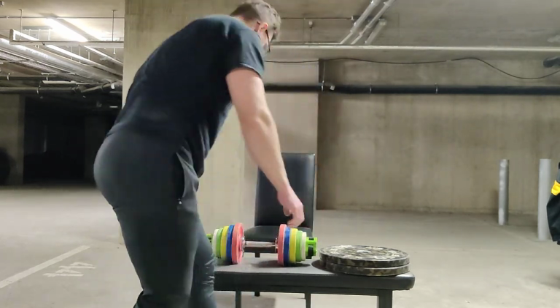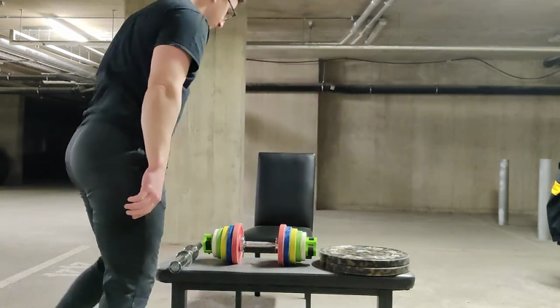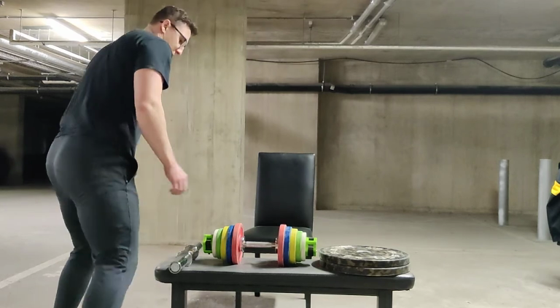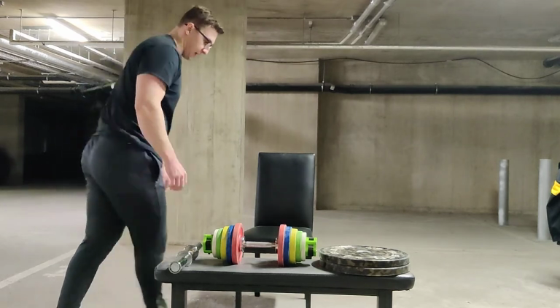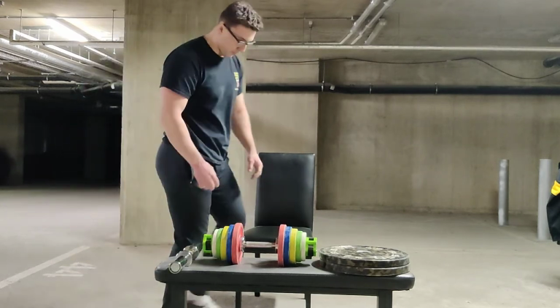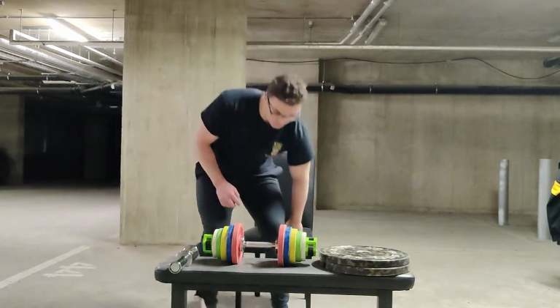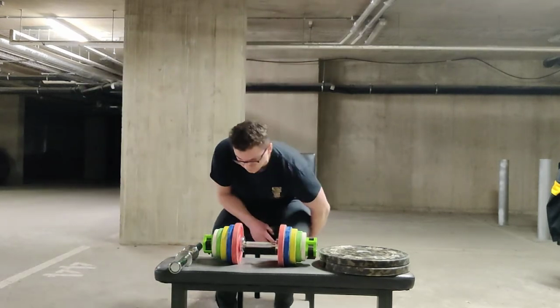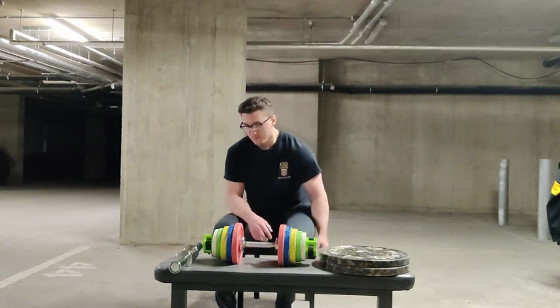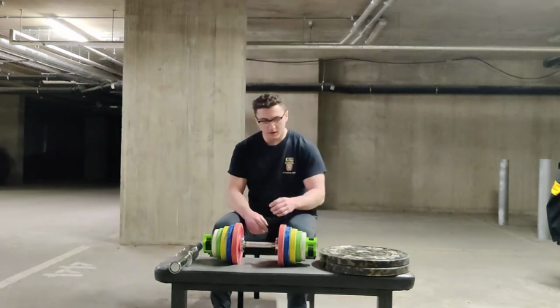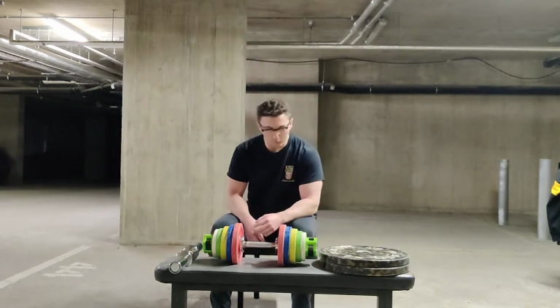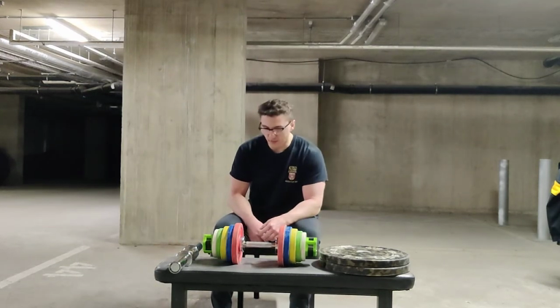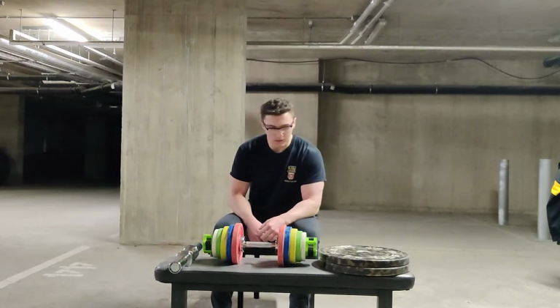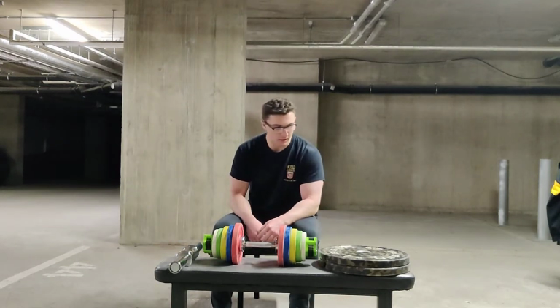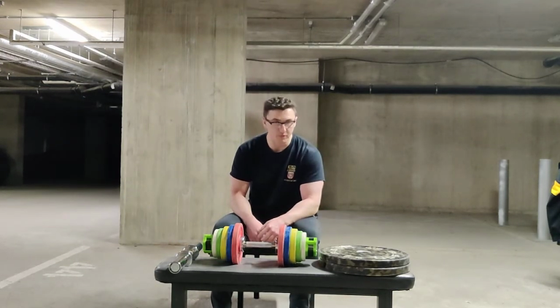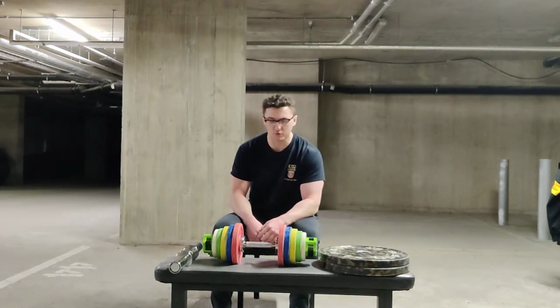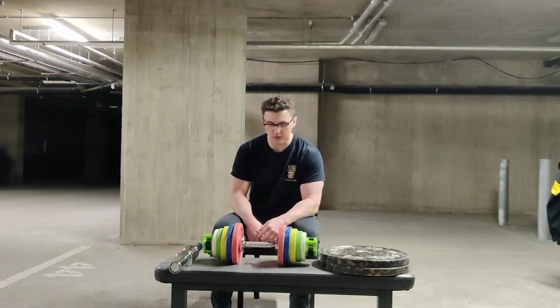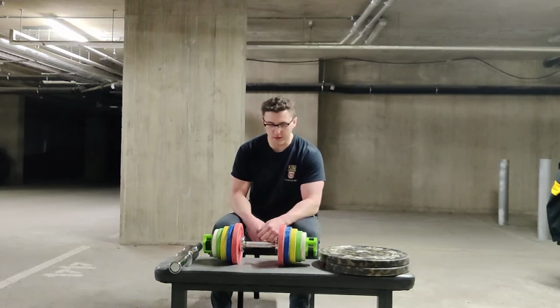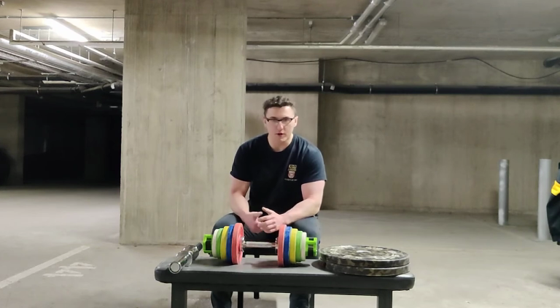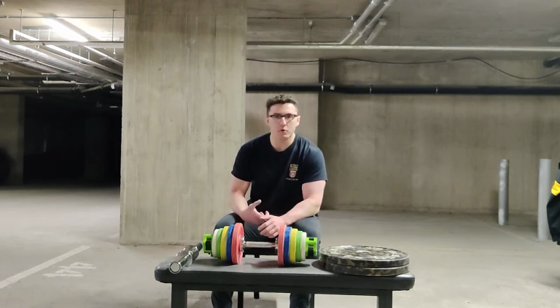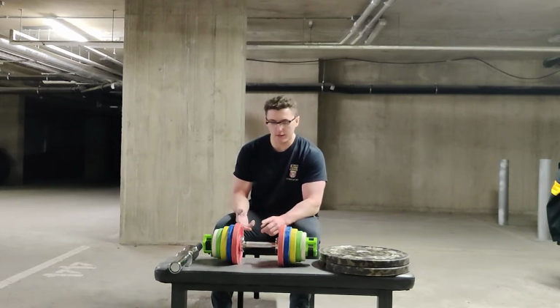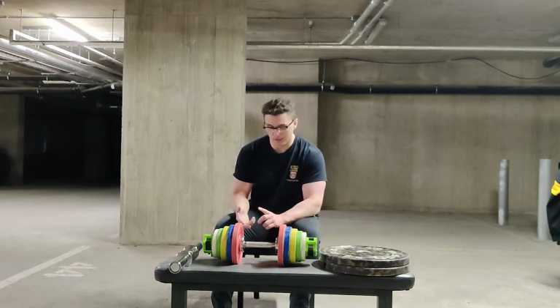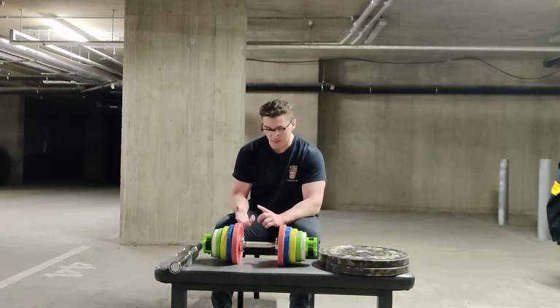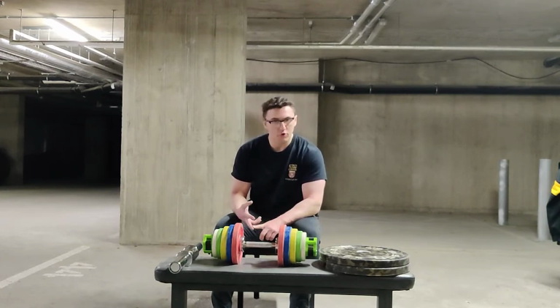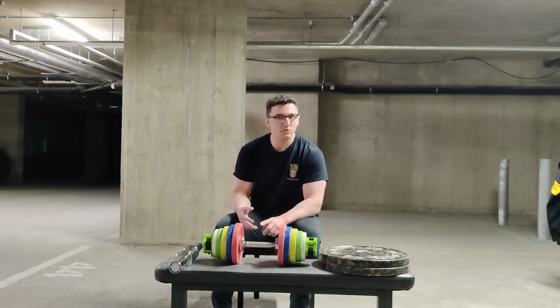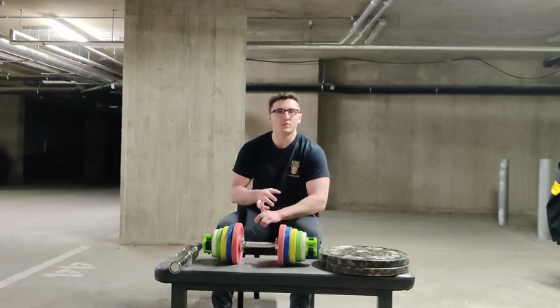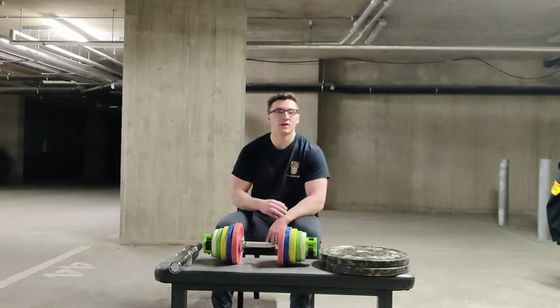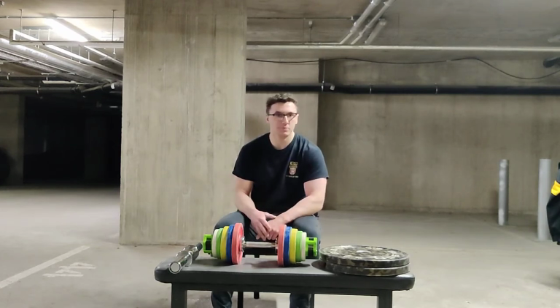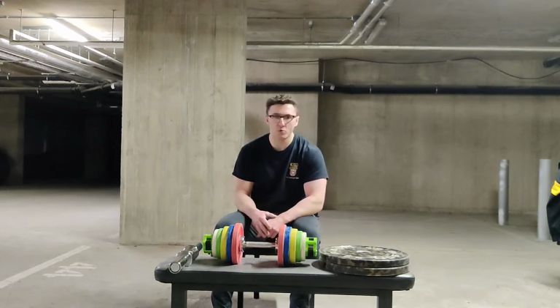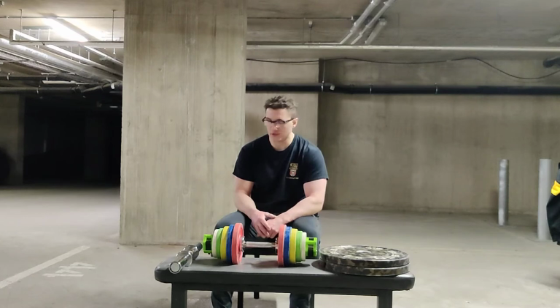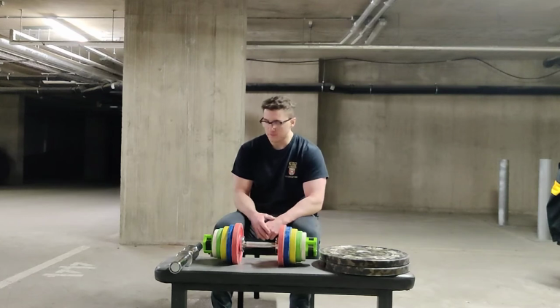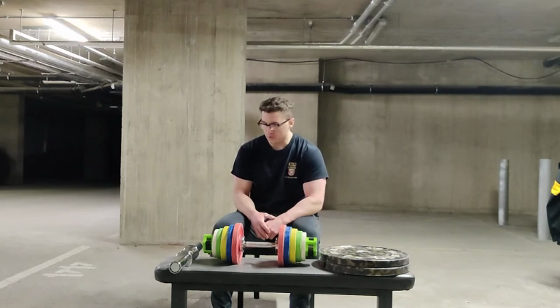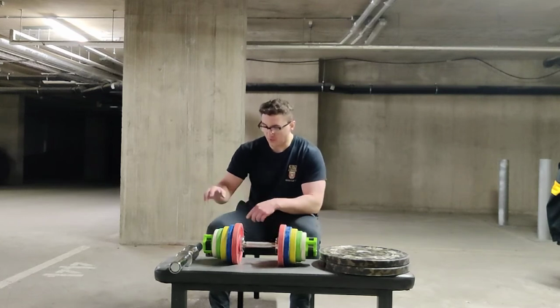To be honest that's pretty much it. We've used these for a couple of weeks now and I've used them for all sorts of things — pressing, pulling, goblet squats, split squats, all that sort of stuff.